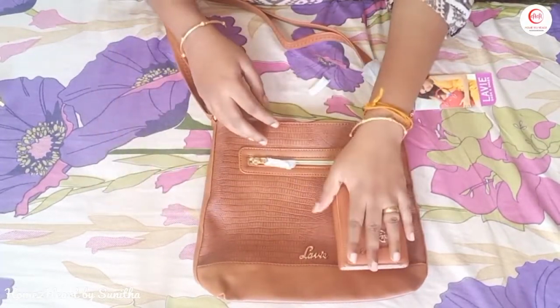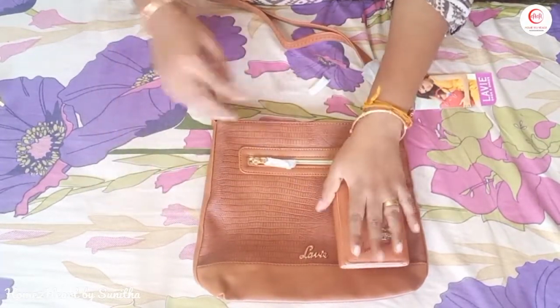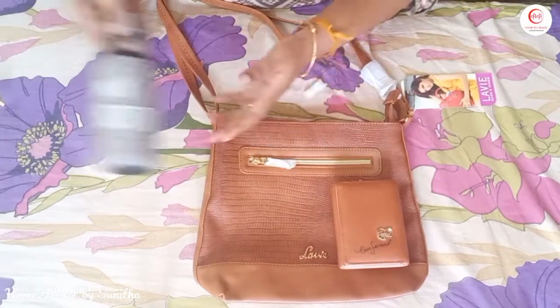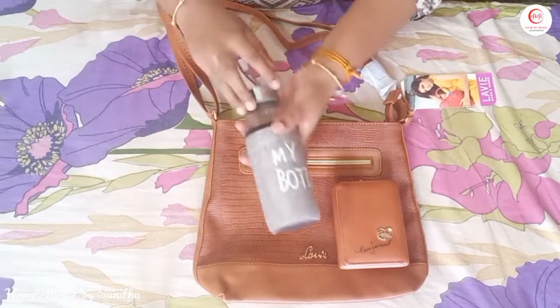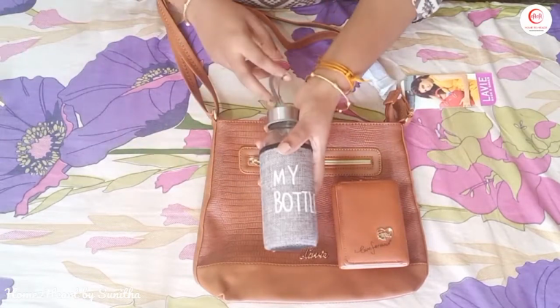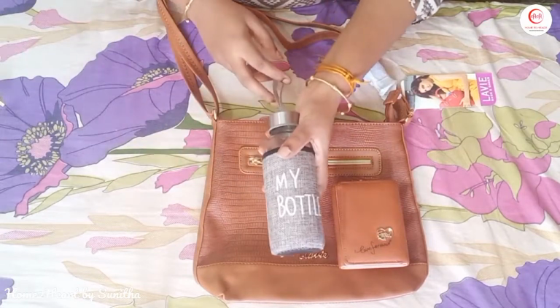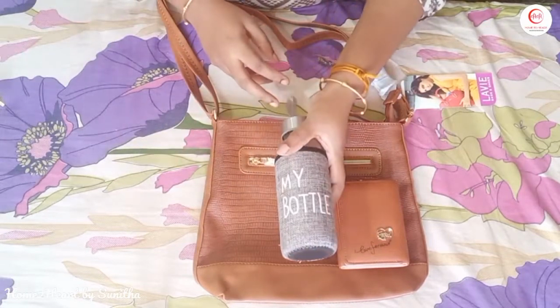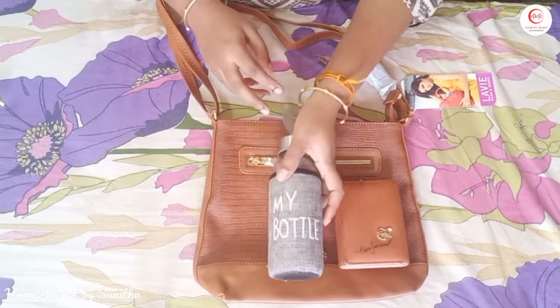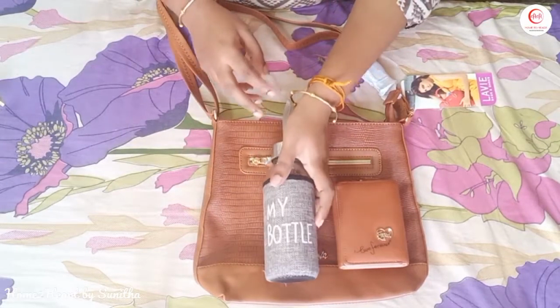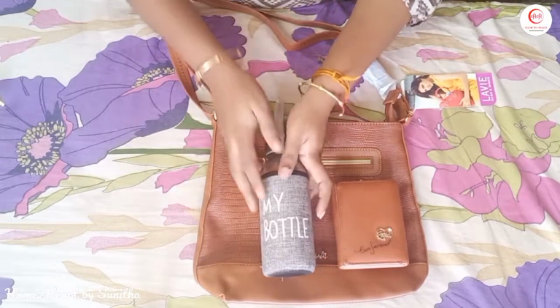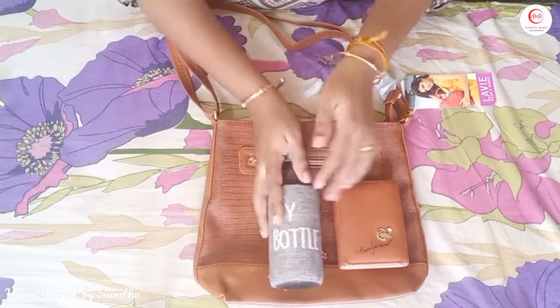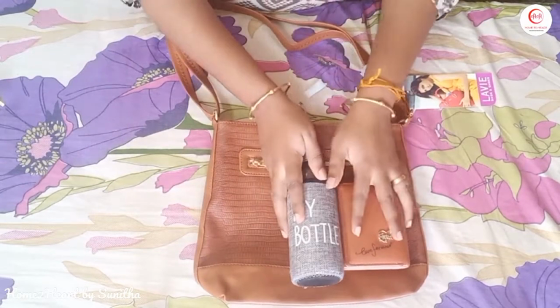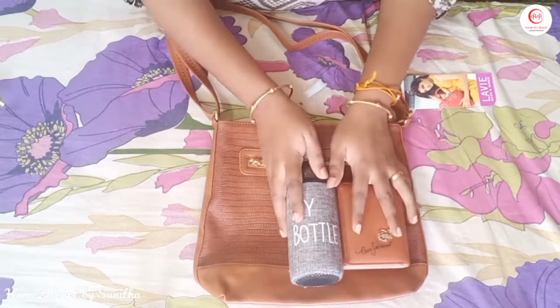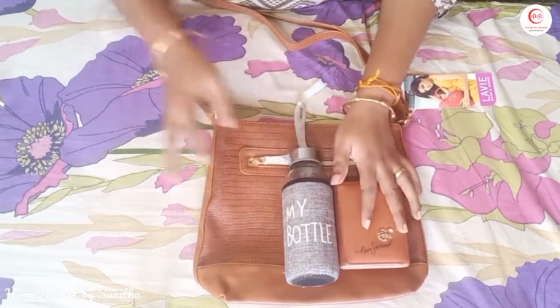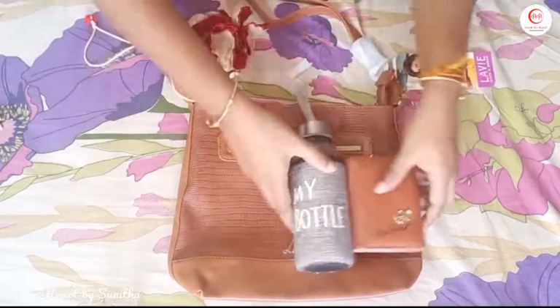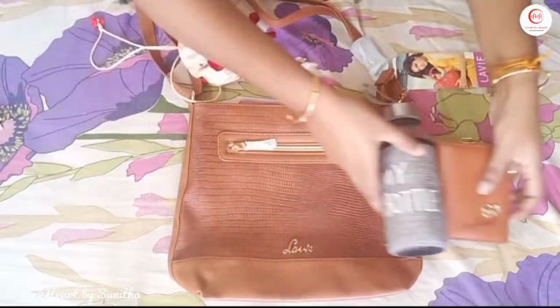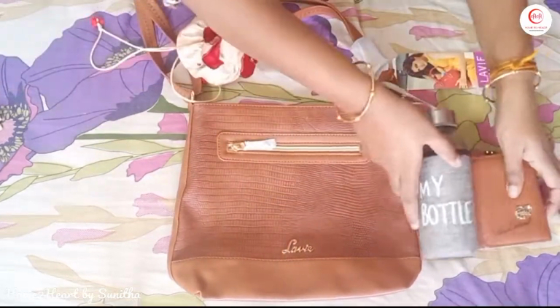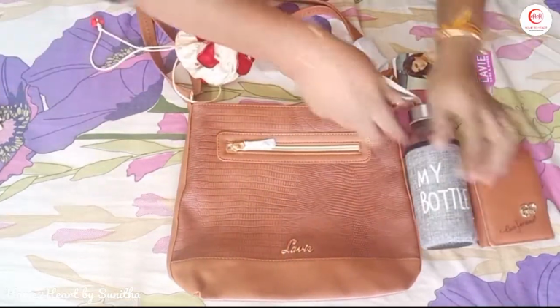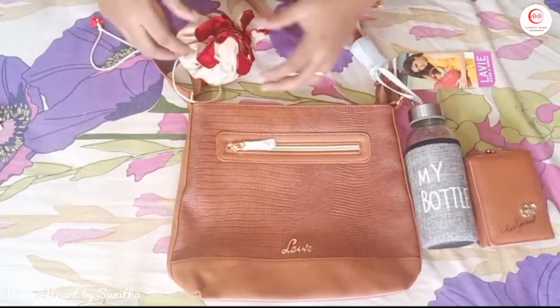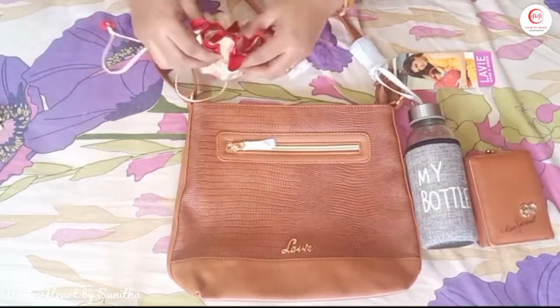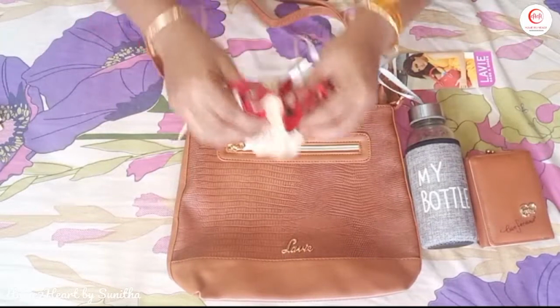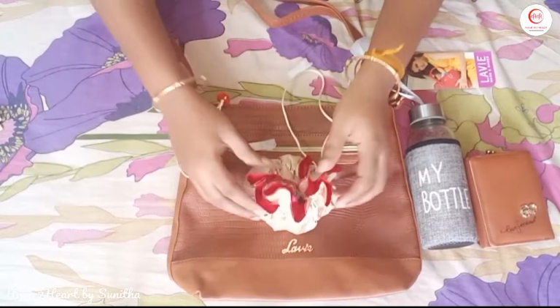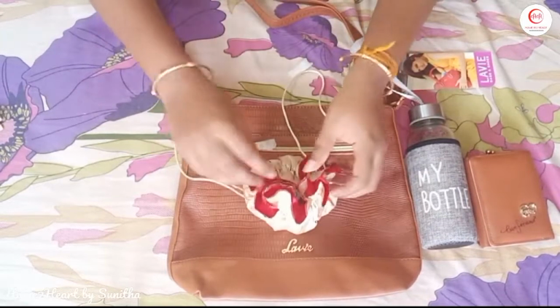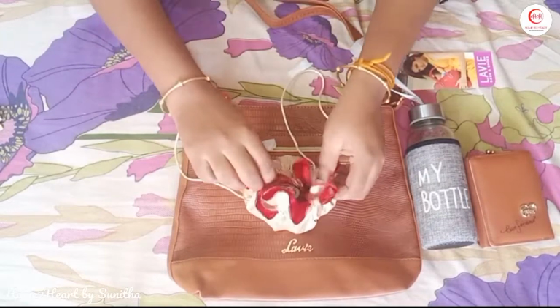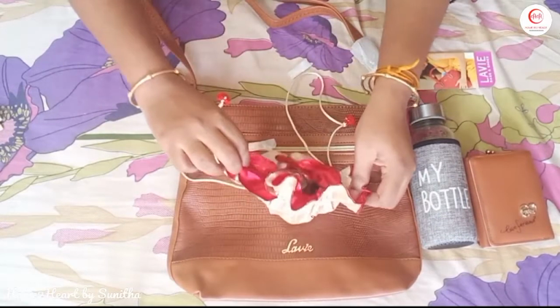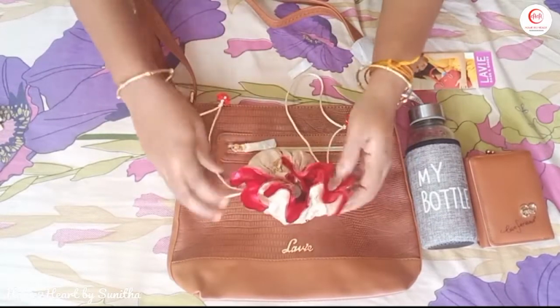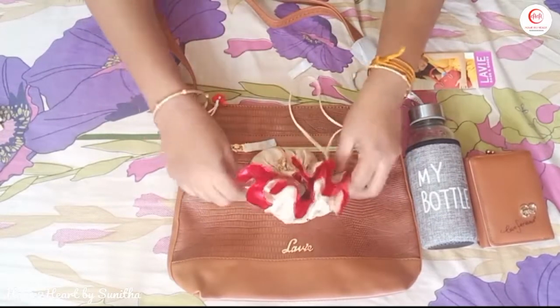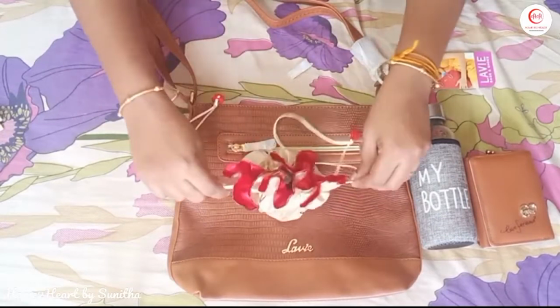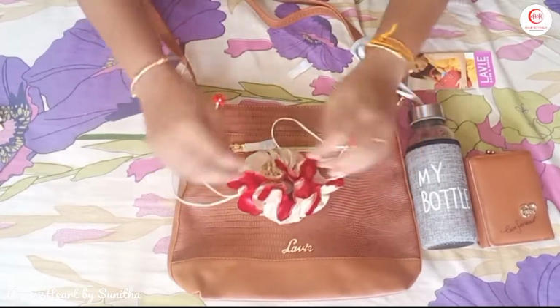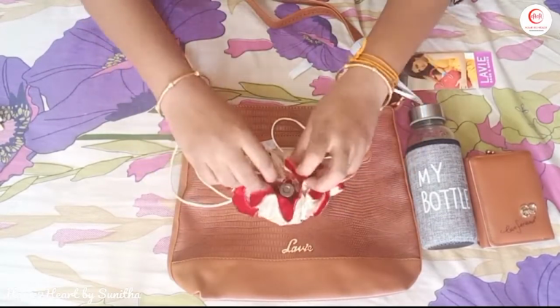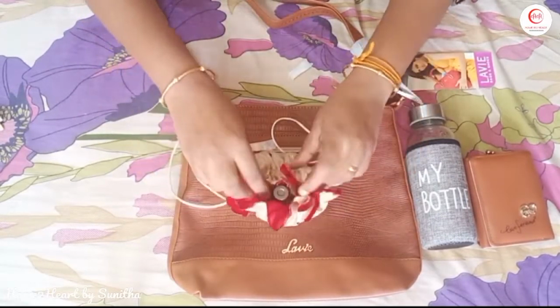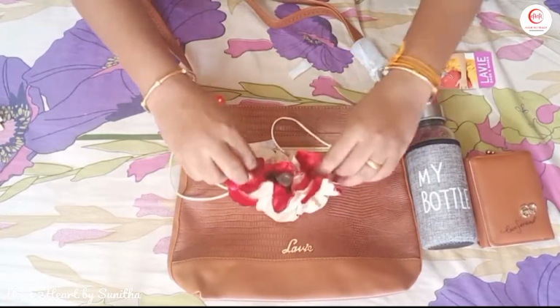We use our small wallet in the sling bag. Then we use a little water bottle, and a small bottle.